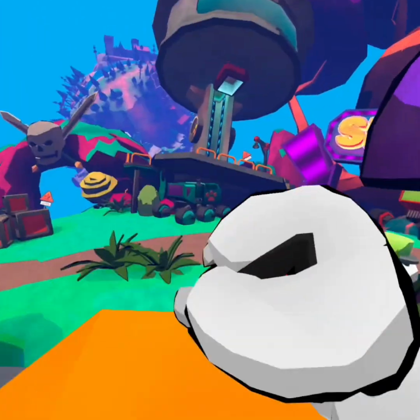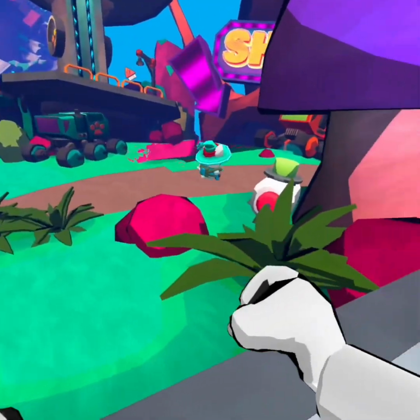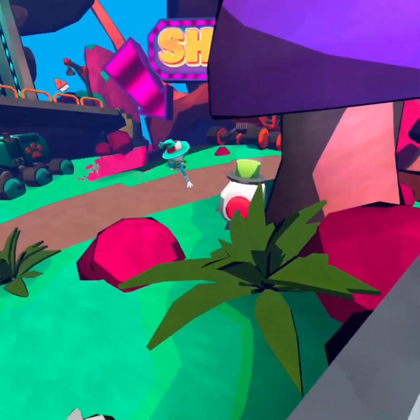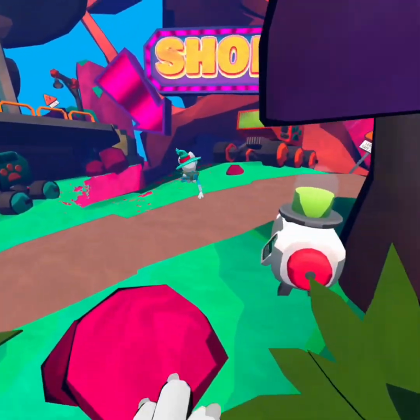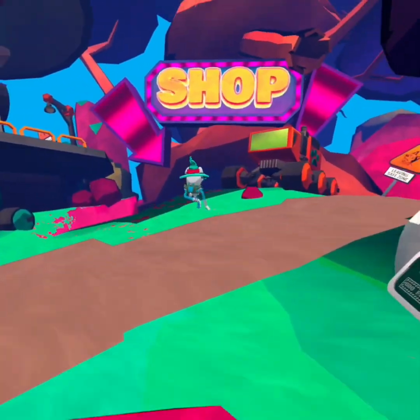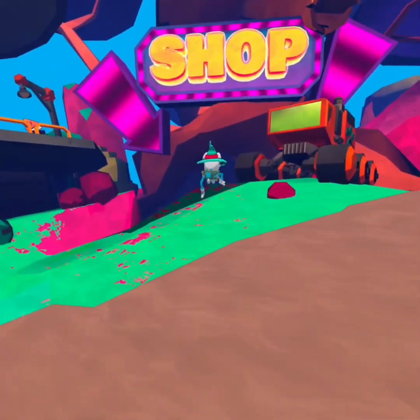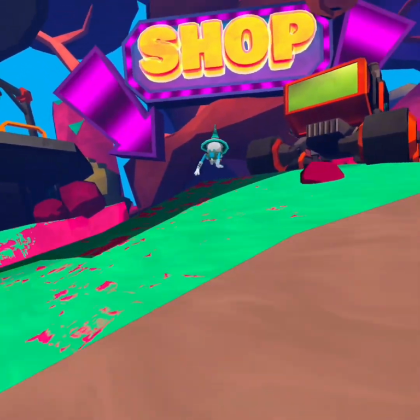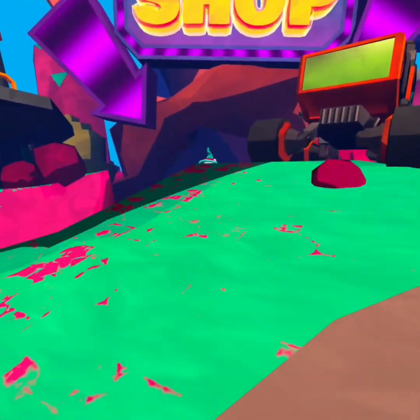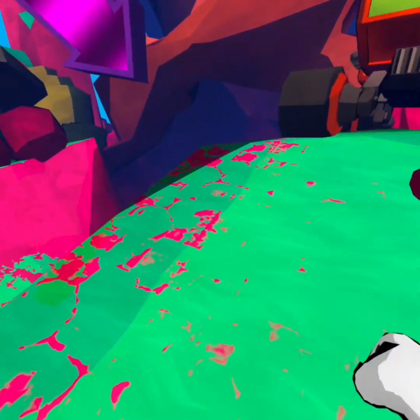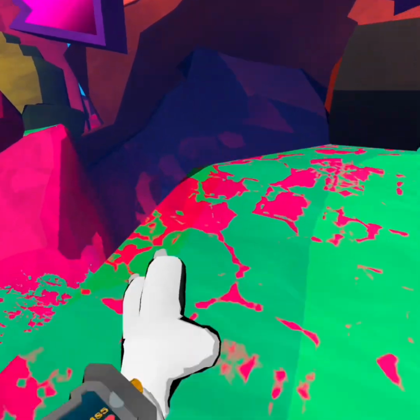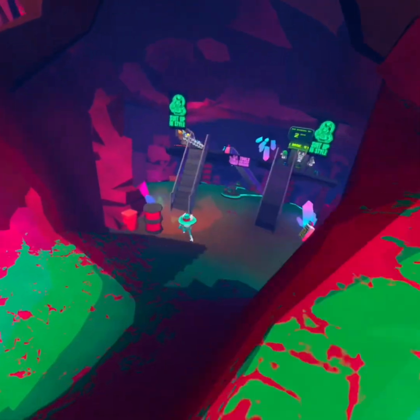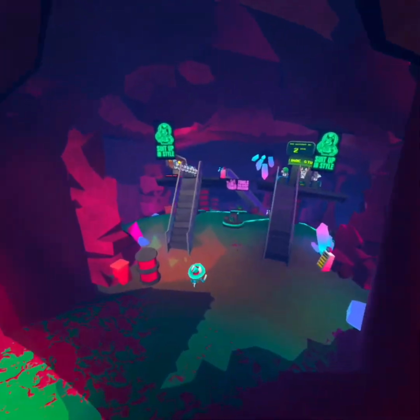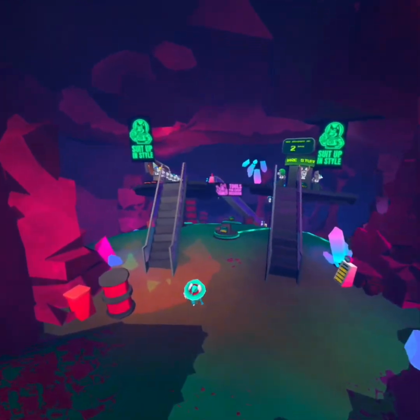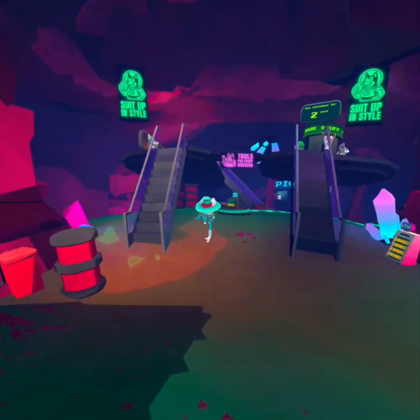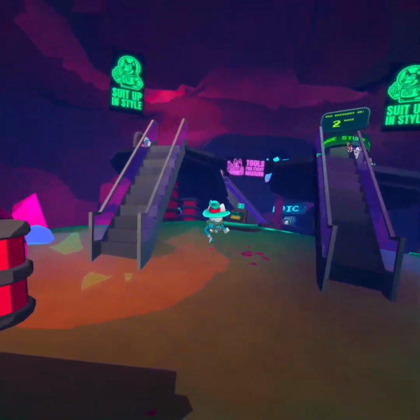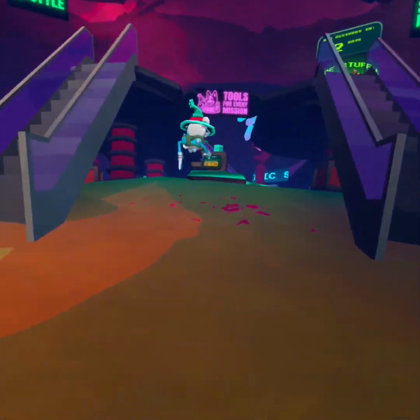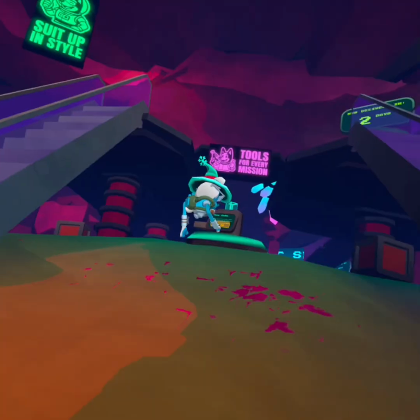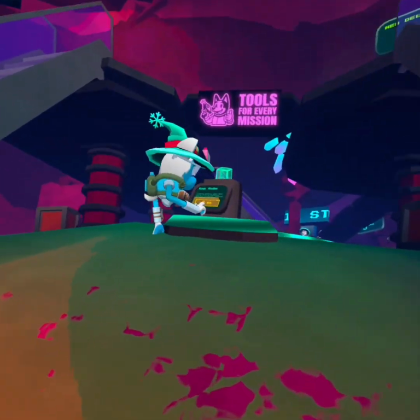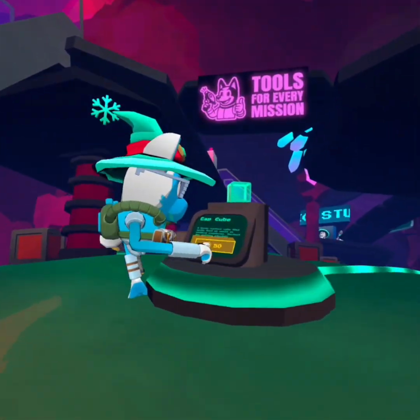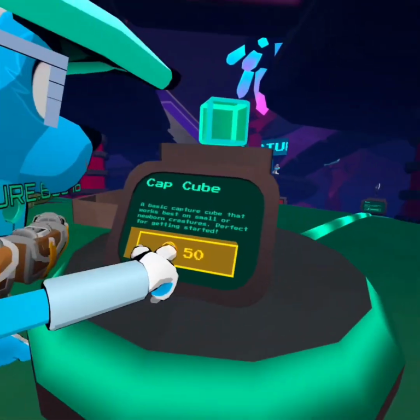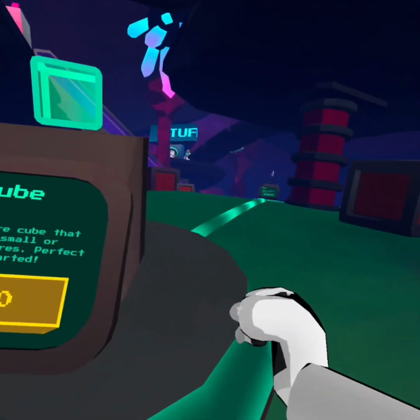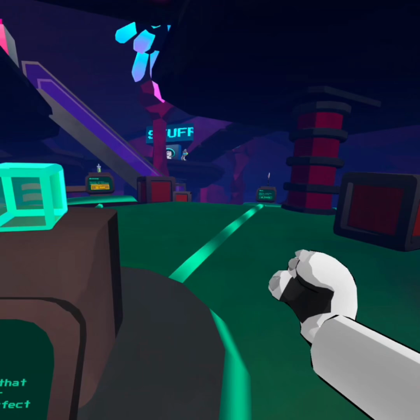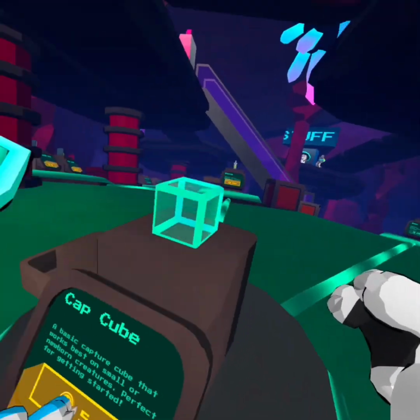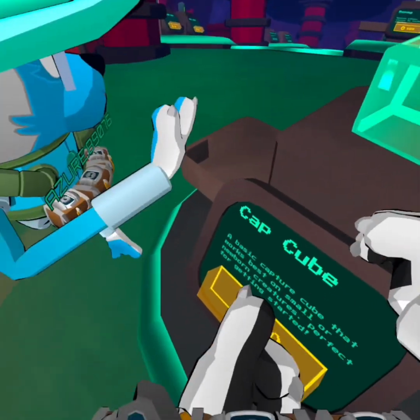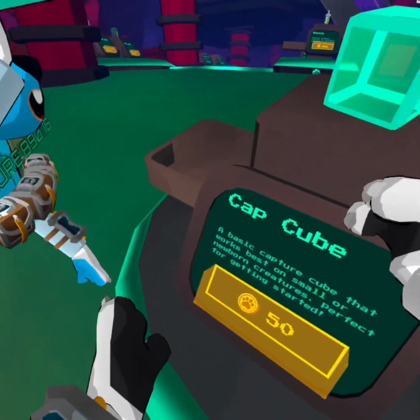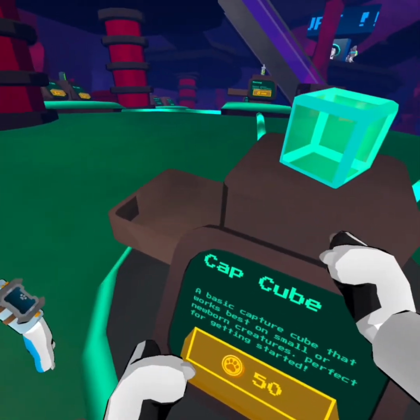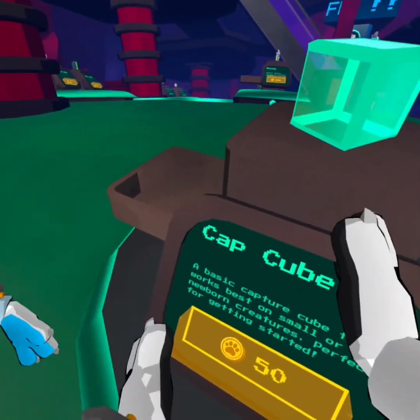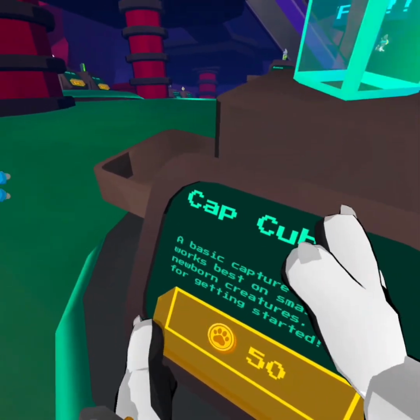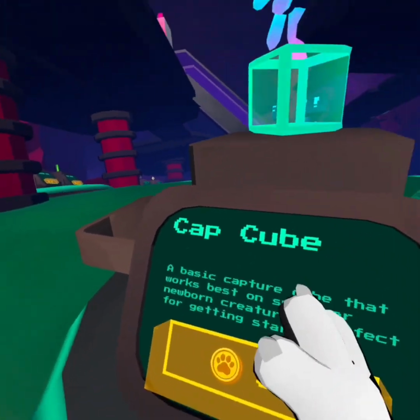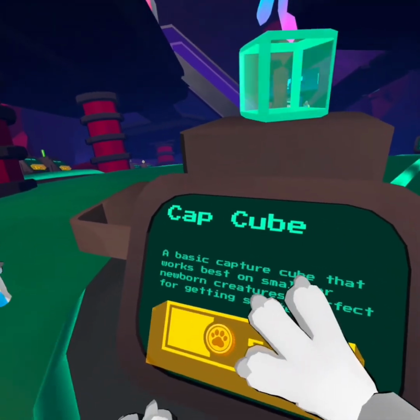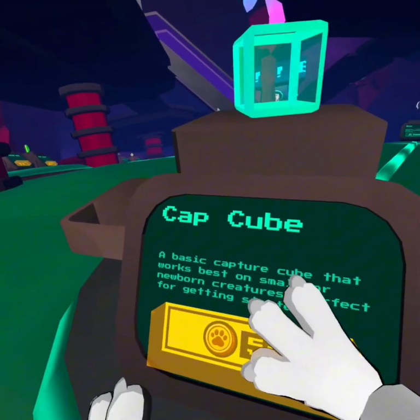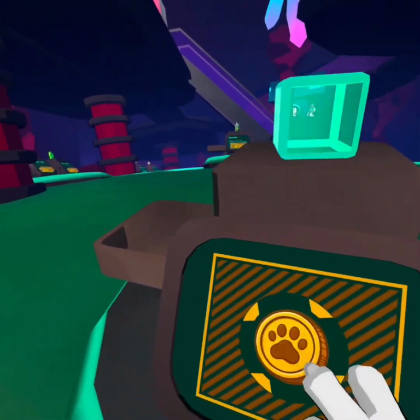What you're gonna wanna do, once you've got at least 50 coins, is come over here and come down here — you'll find the capture cube, the start of your item skill tree, your gadget skill tree.